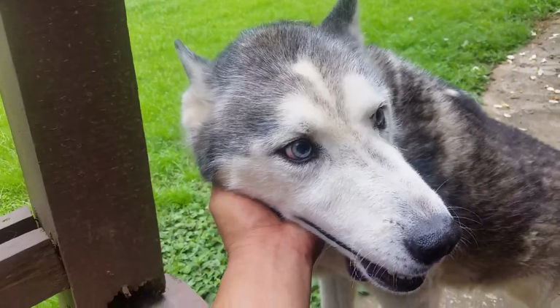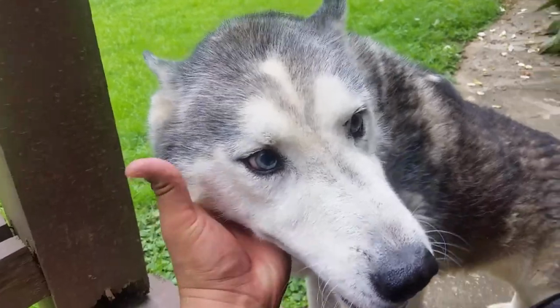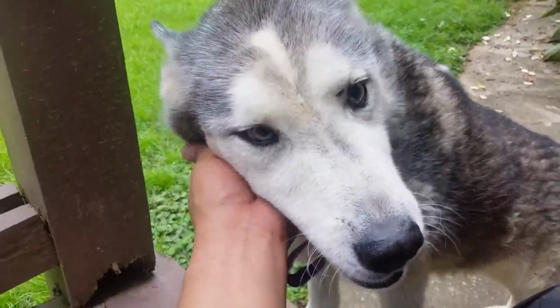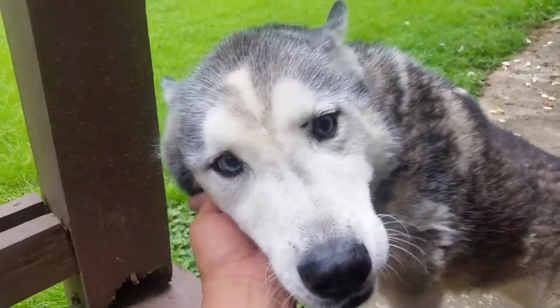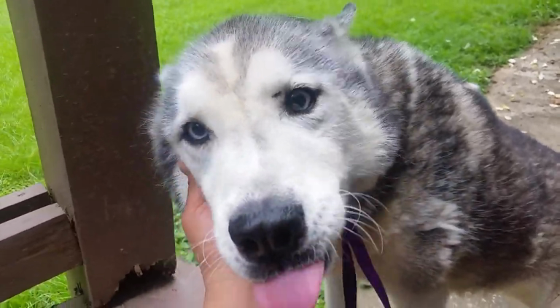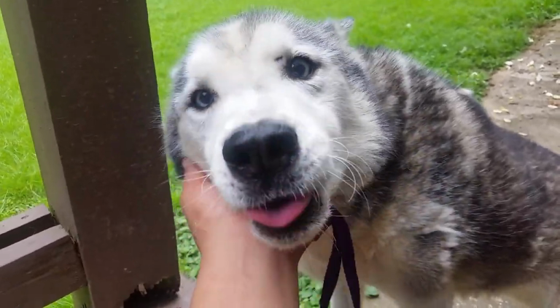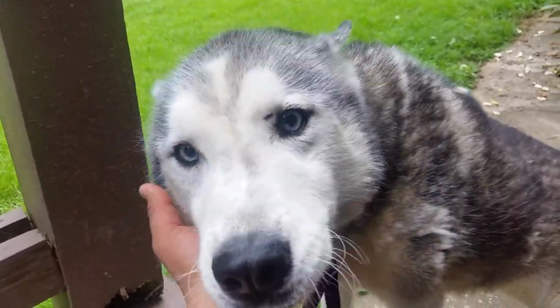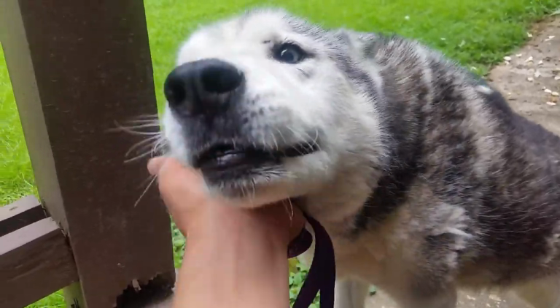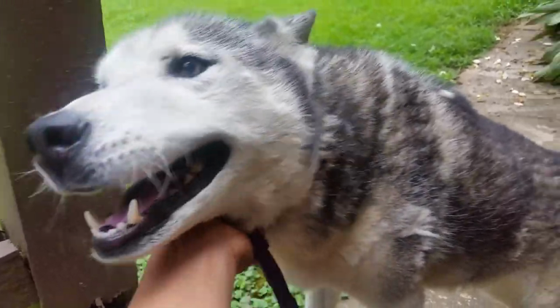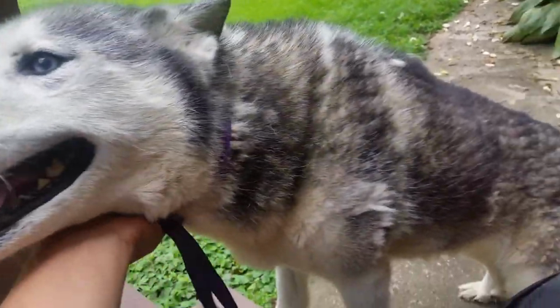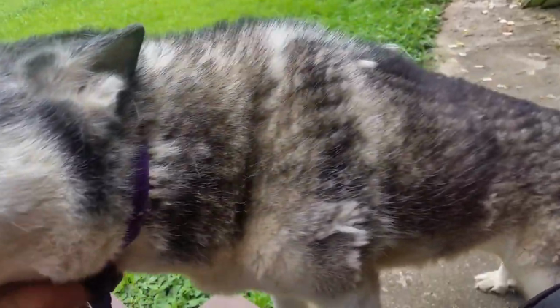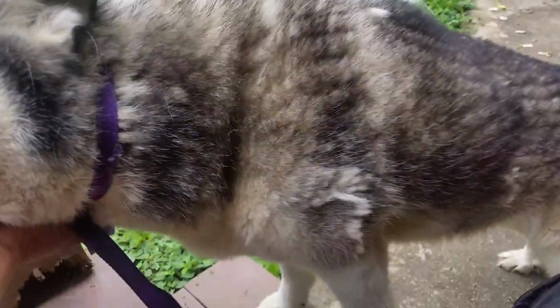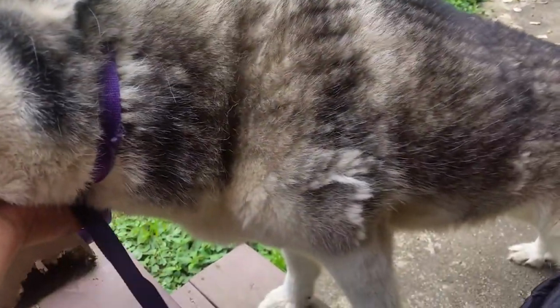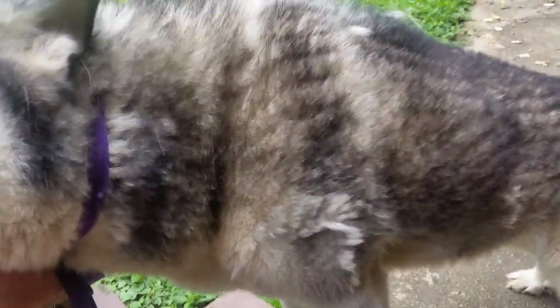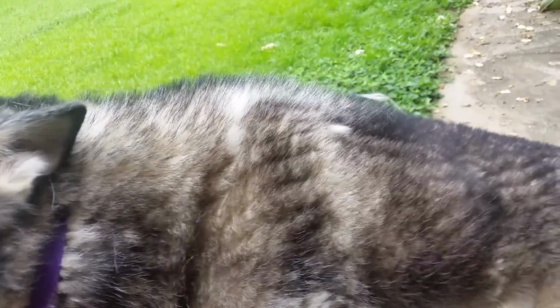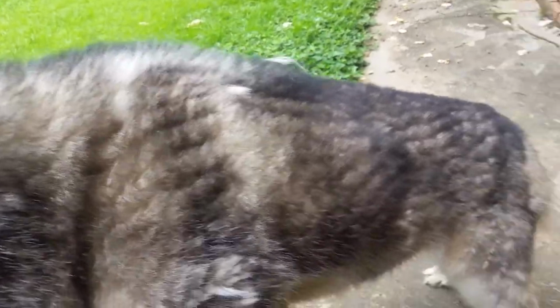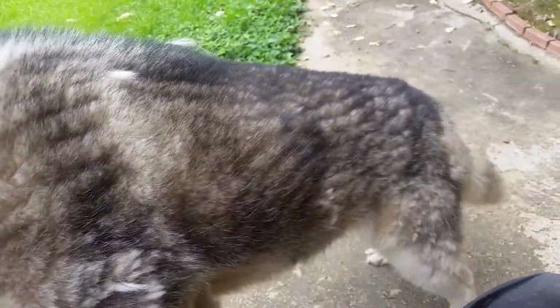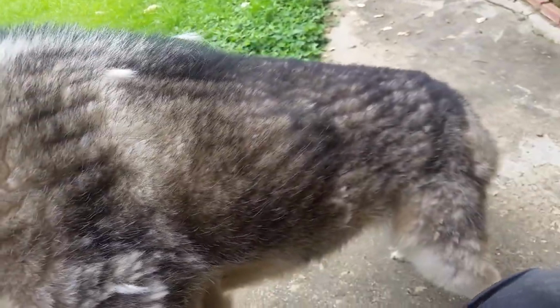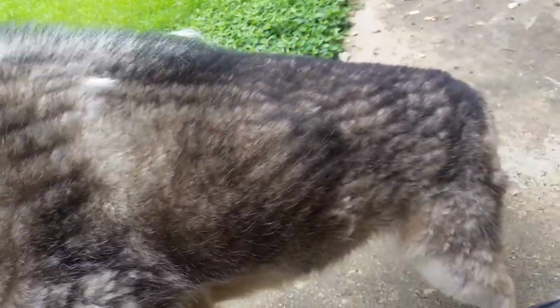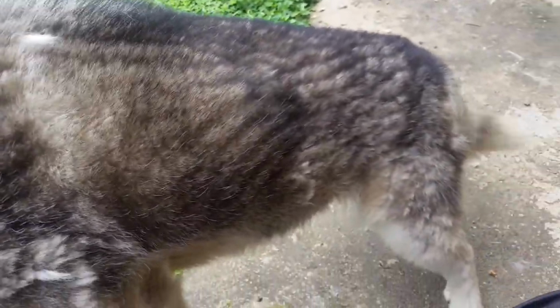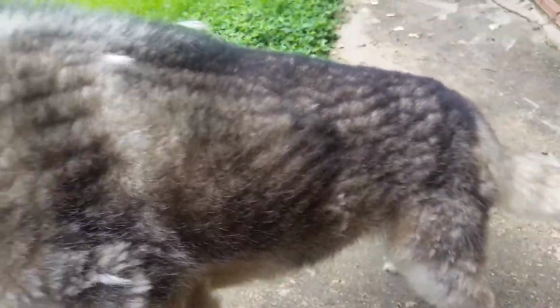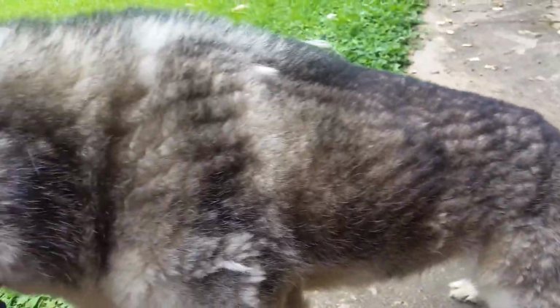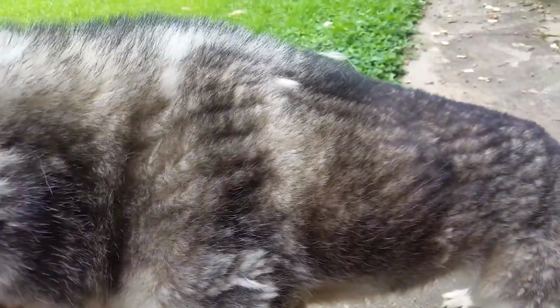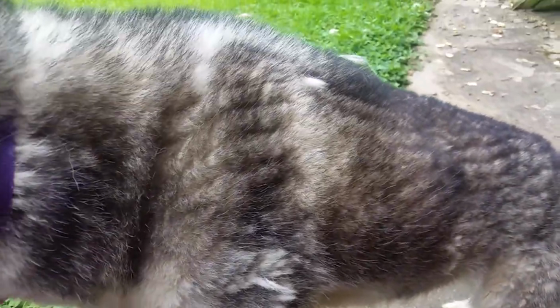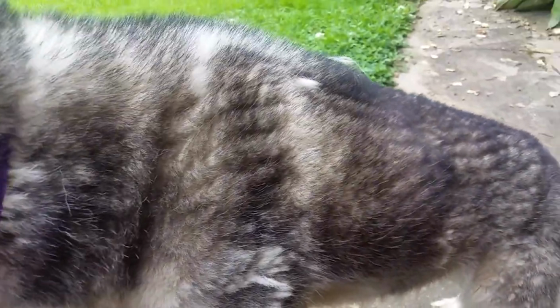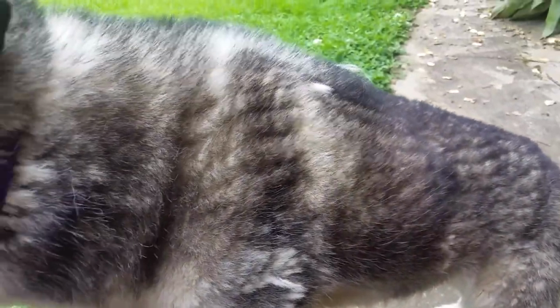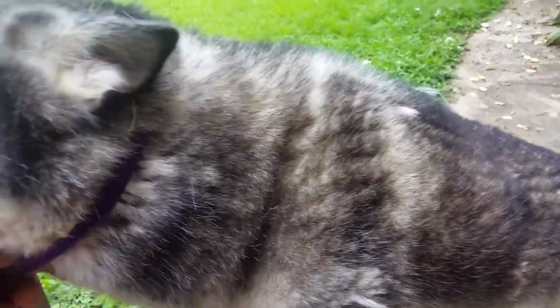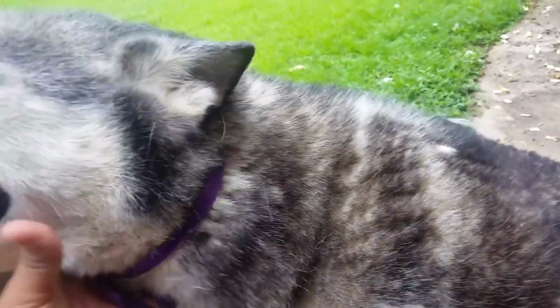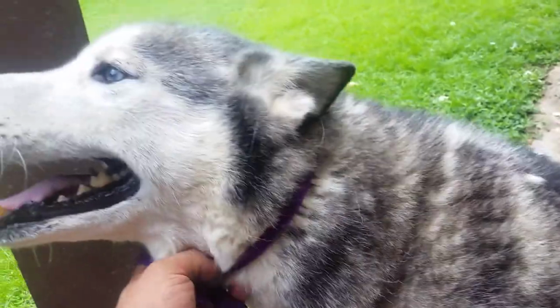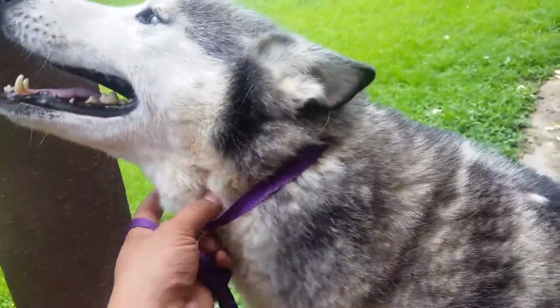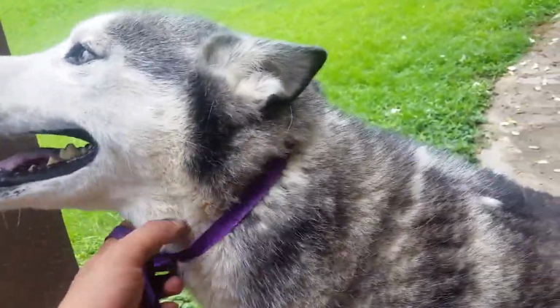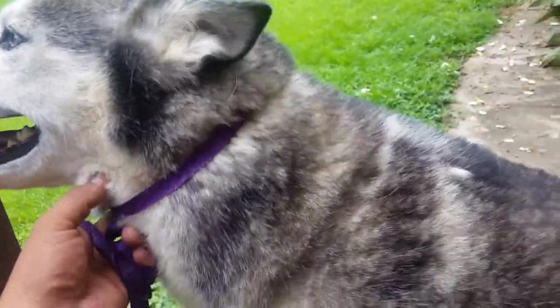Alright guys, this is Bama. This is Coco's brother, and as you can see he's blowing coat as well. He's got a much different coat though — a lot shorter, a lot like medium coat rather than that long Collie-like hair.